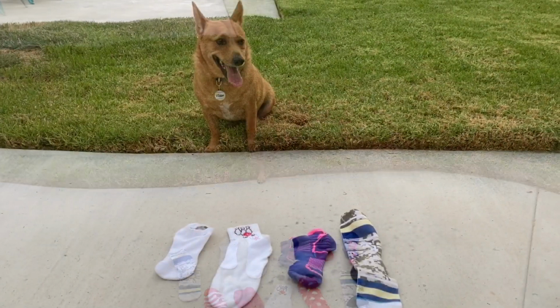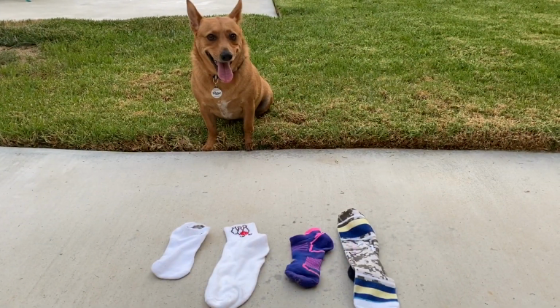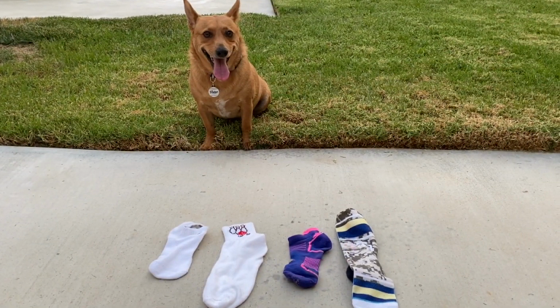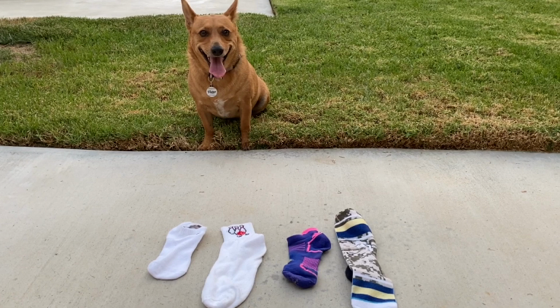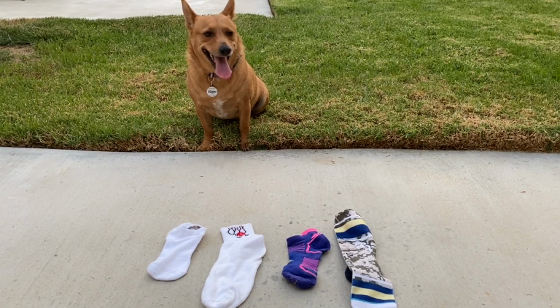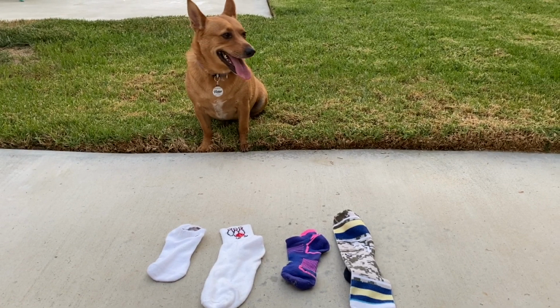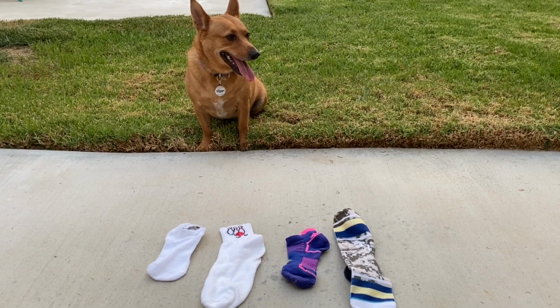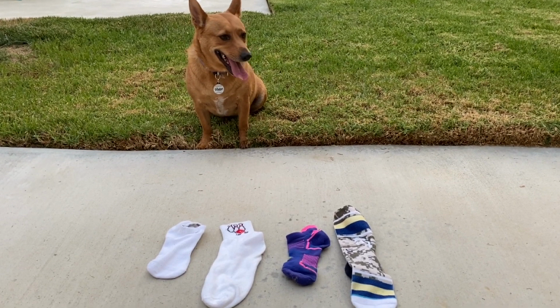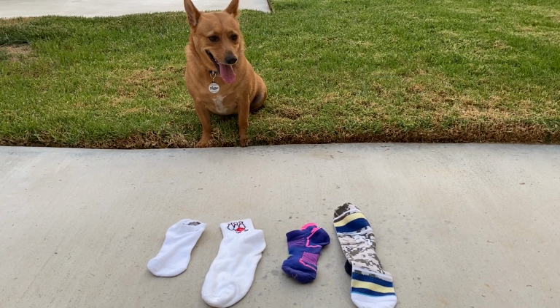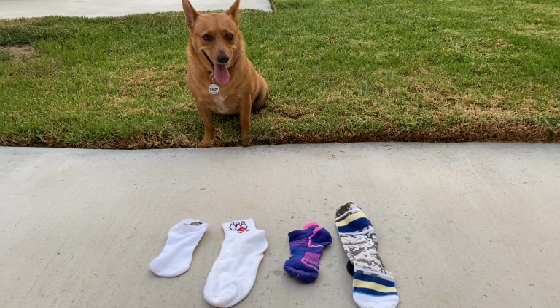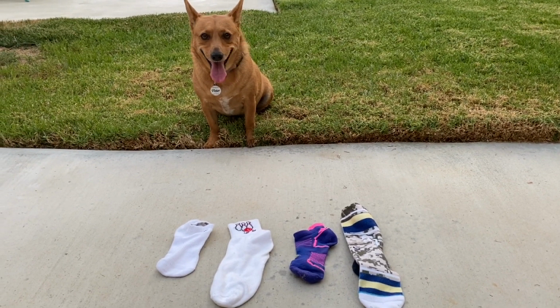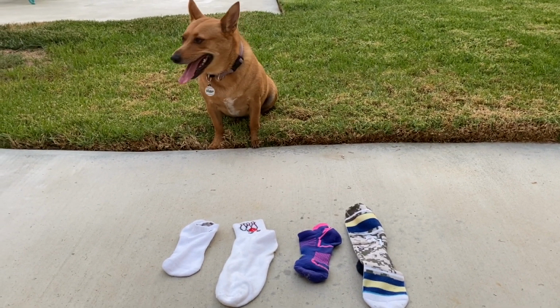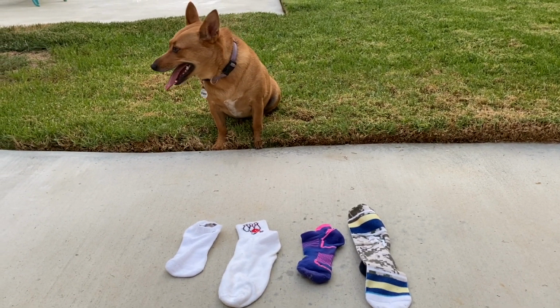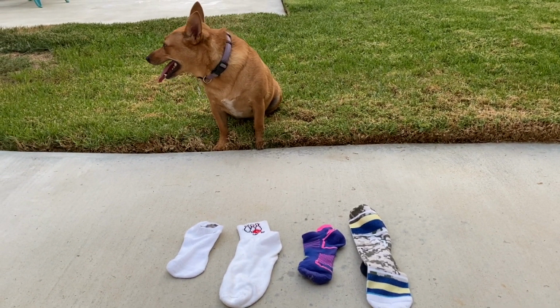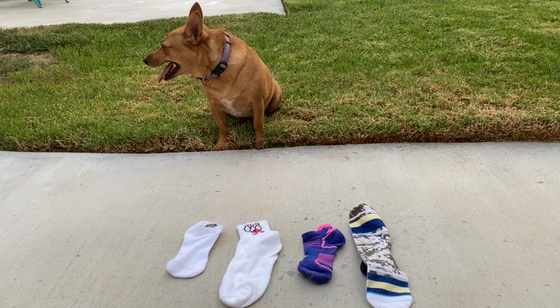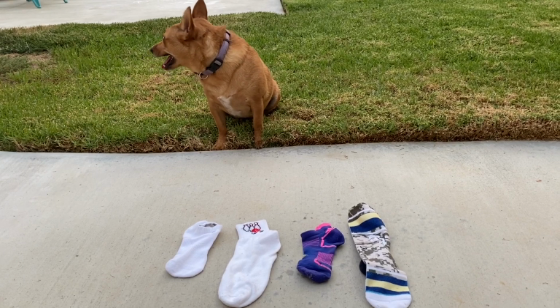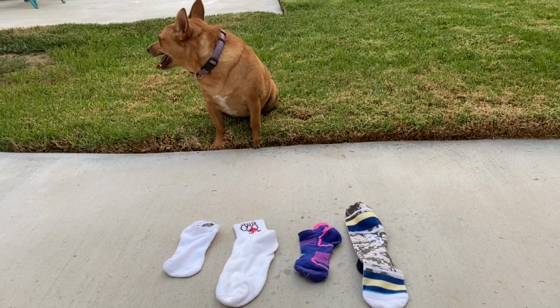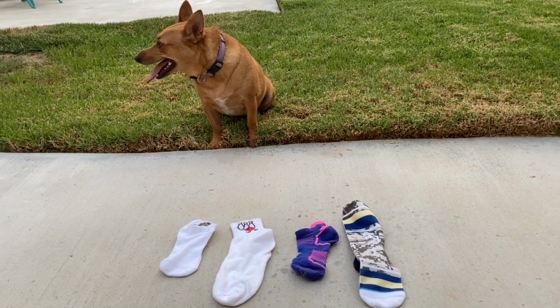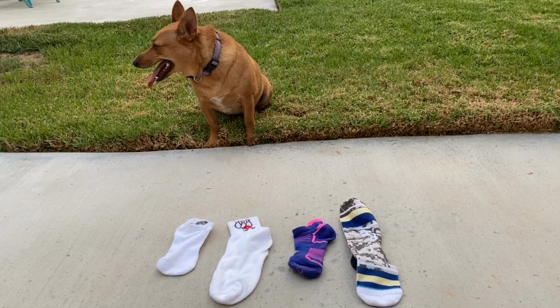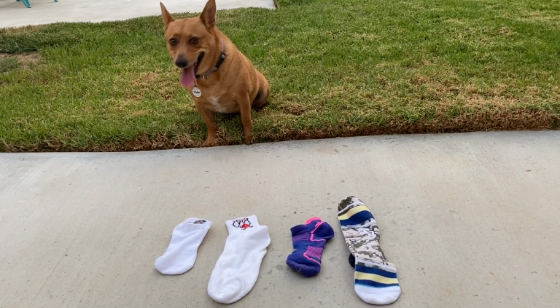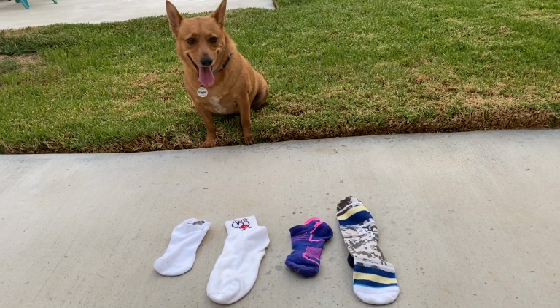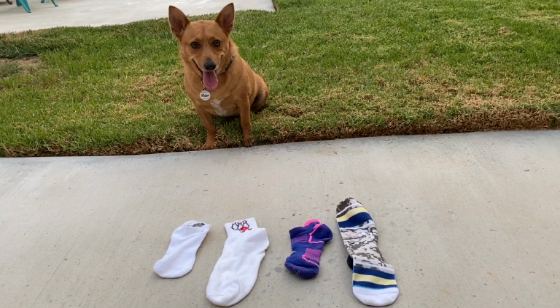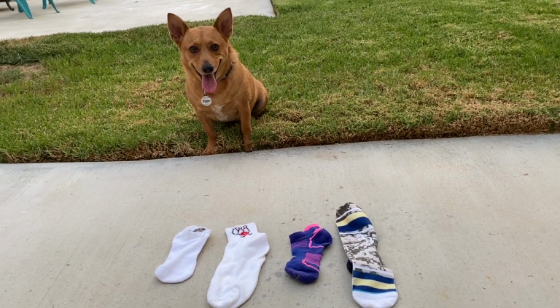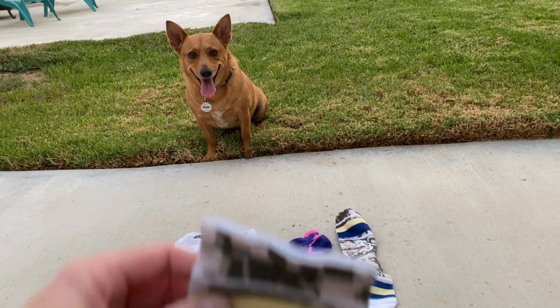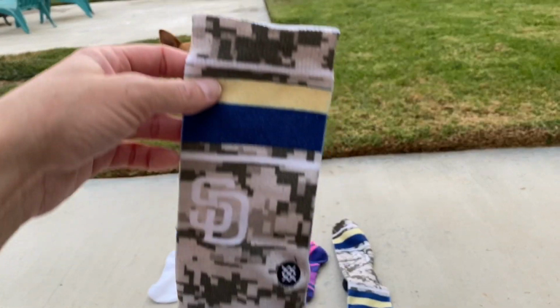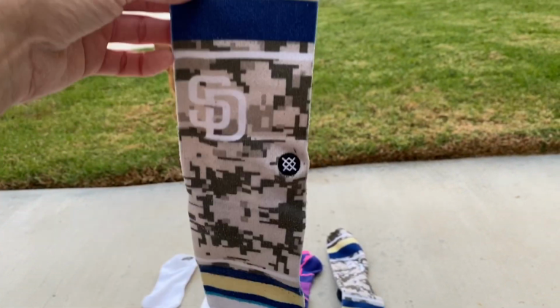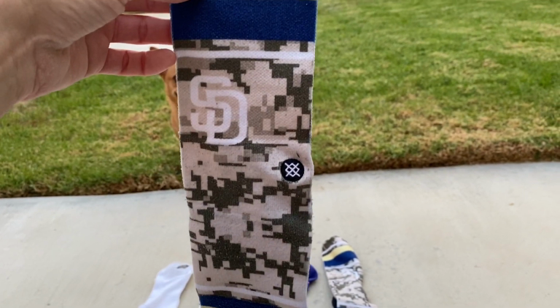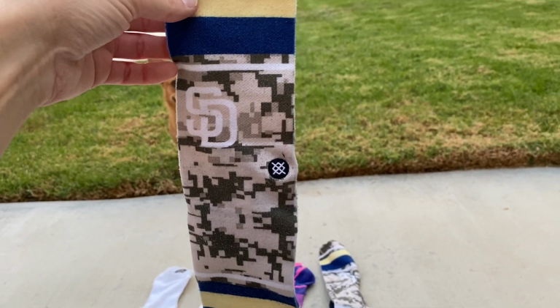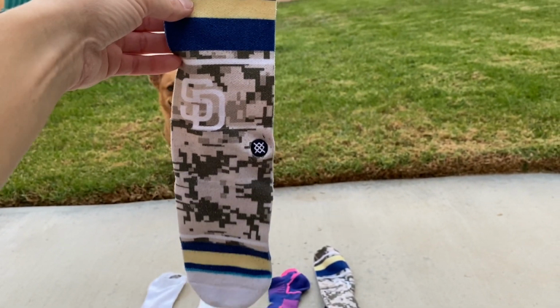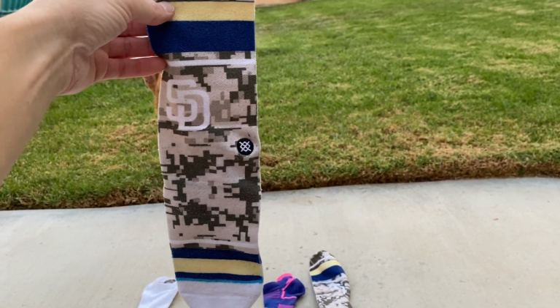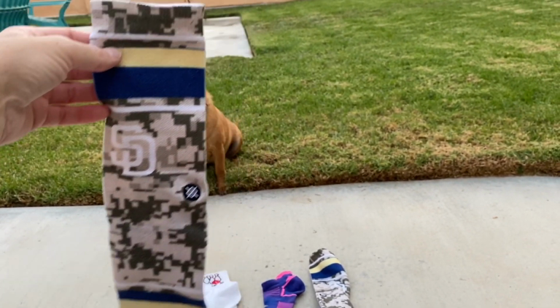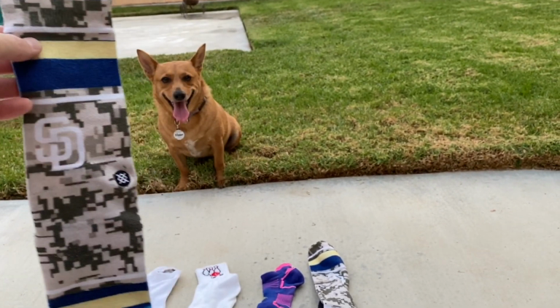Okay, Ginger, today we're talking about exactly the same. I'm going to show you a sock, and I want you to find the one that's exactly the same, okay? Ready? Find the sock that's exactly the same as this sock.